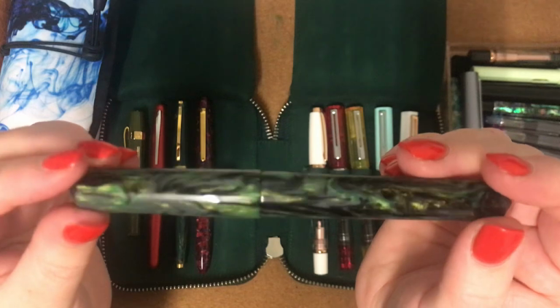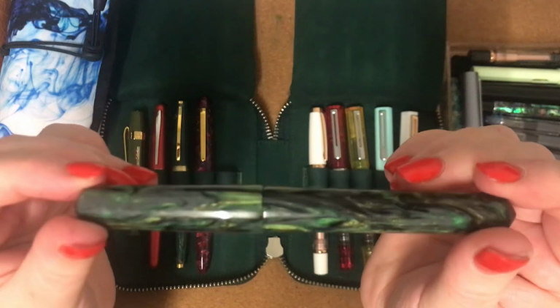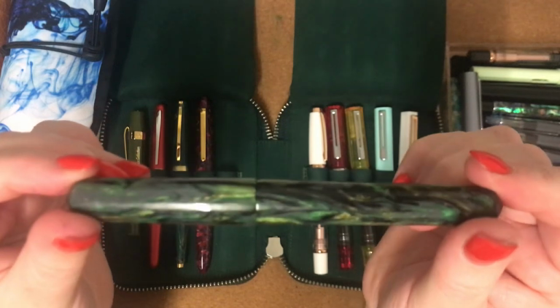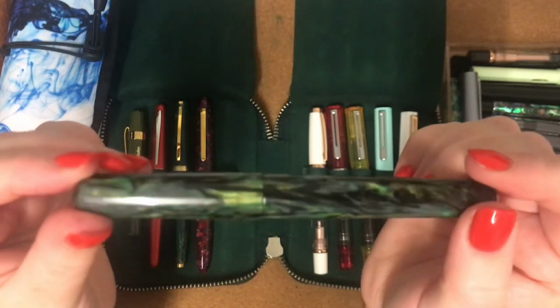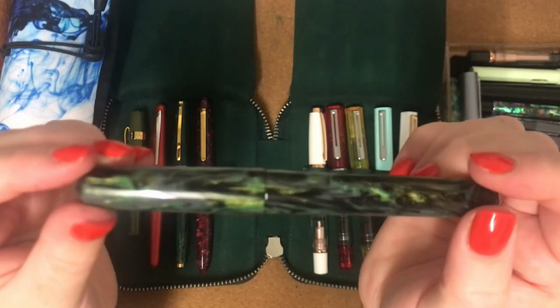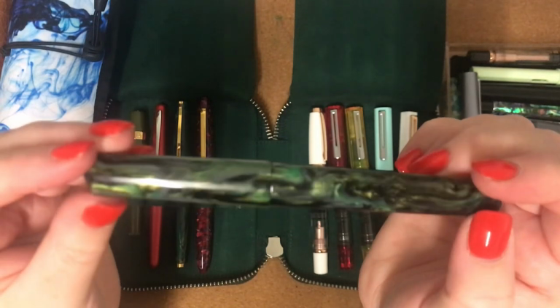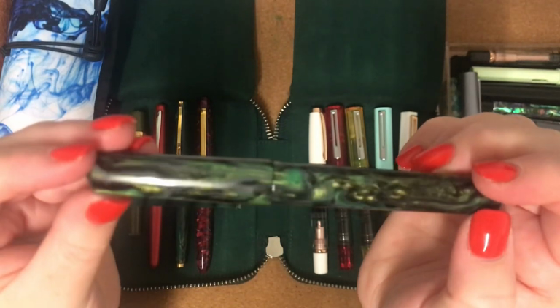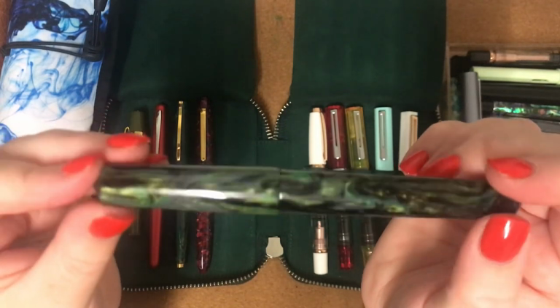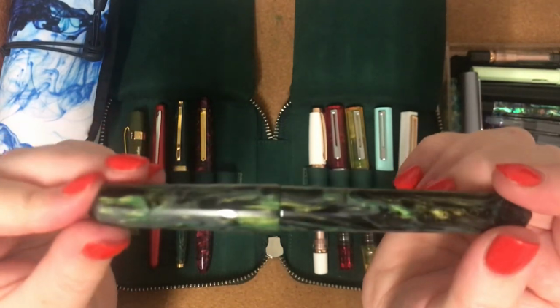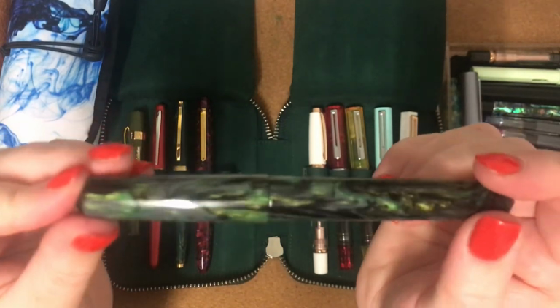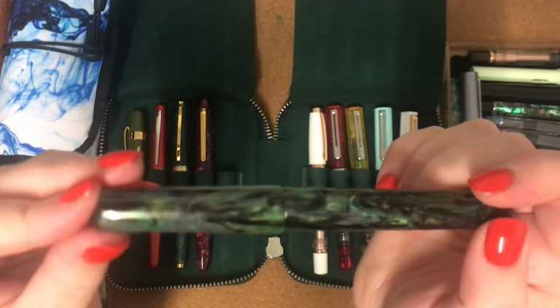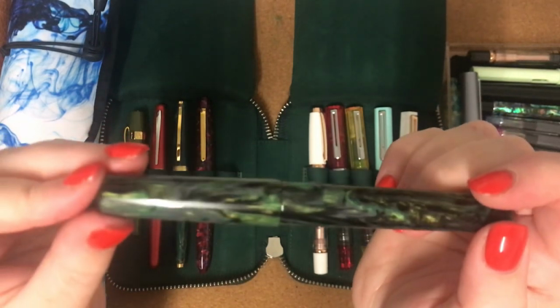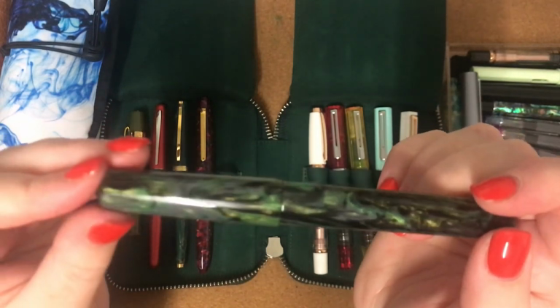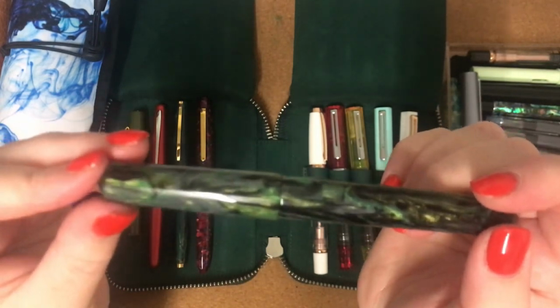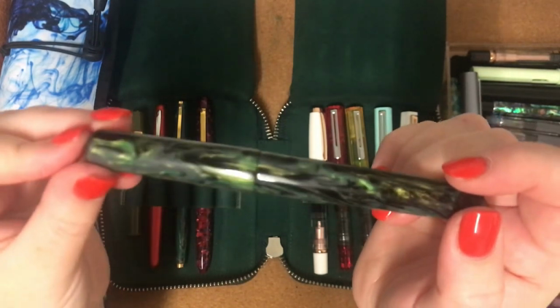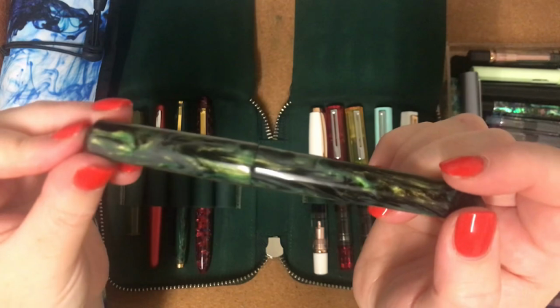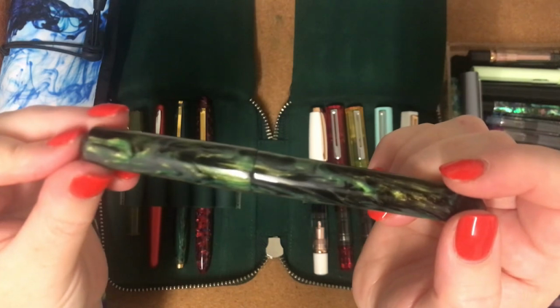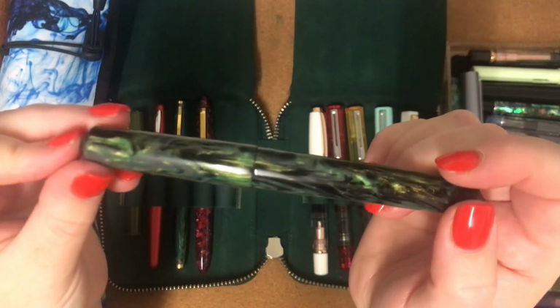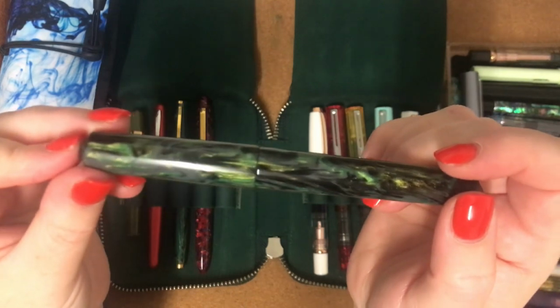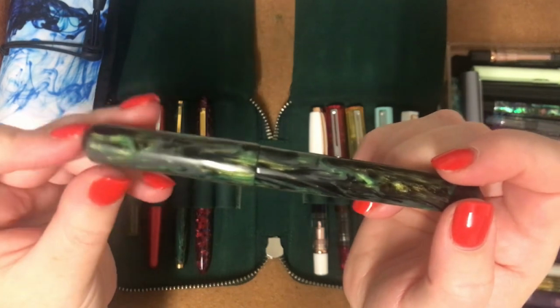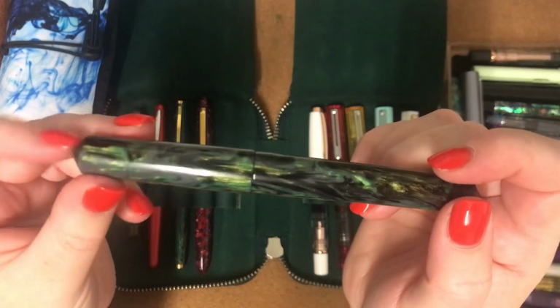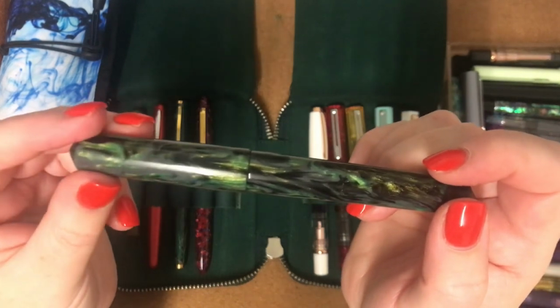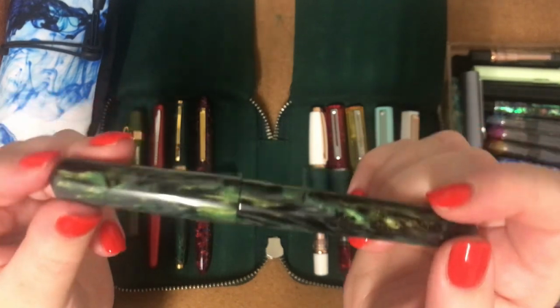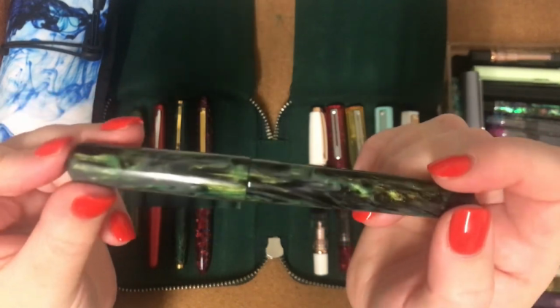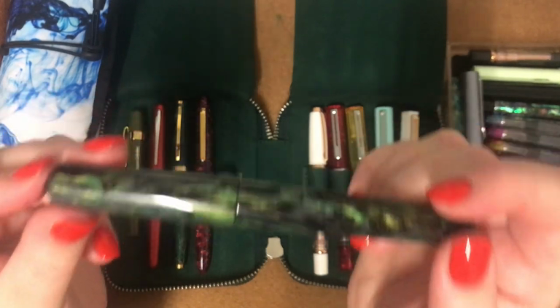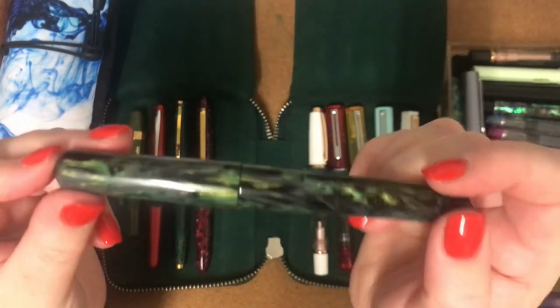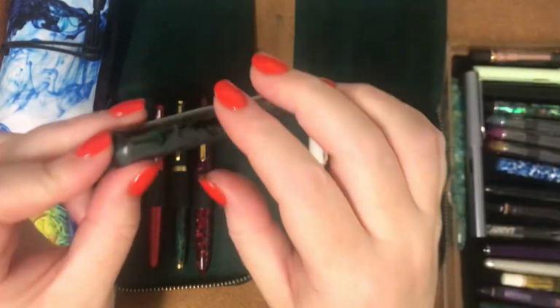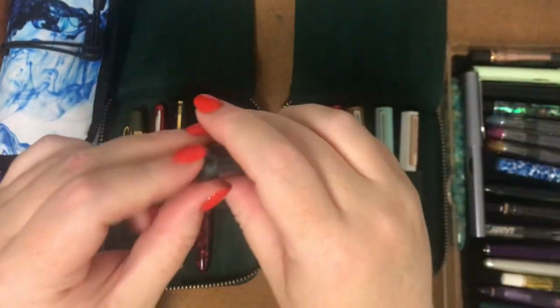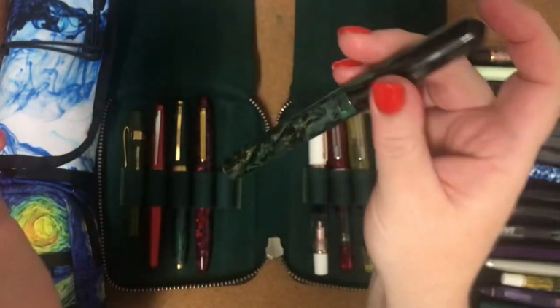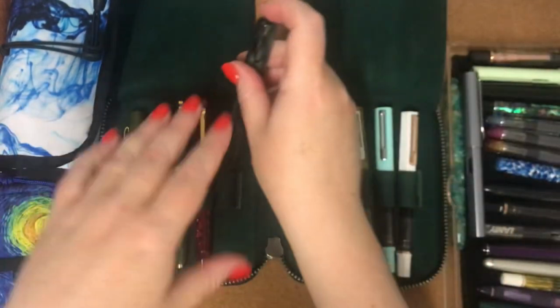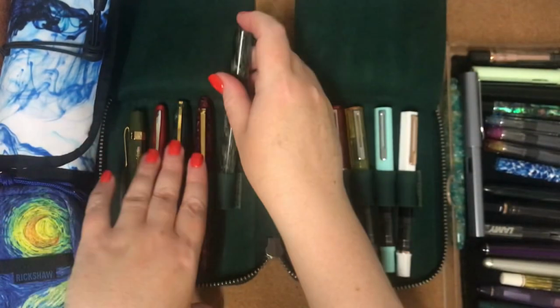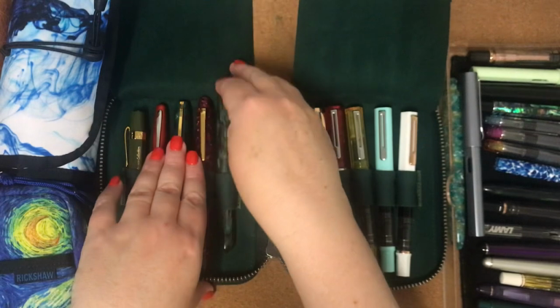I call it my black, green, gold pen. It has a medium nib and it's just a lovely wet writer. It writes beautifully no matter what ink I put in it — just so enjoyable to use.